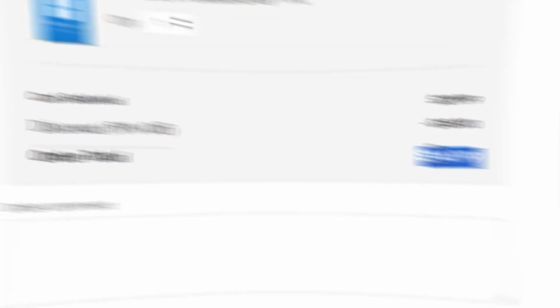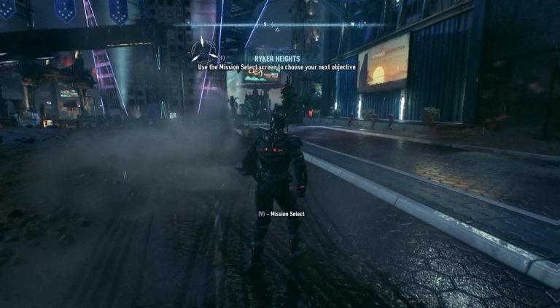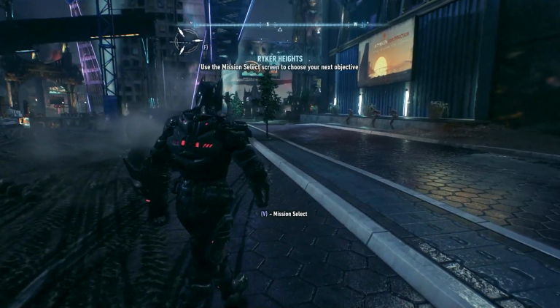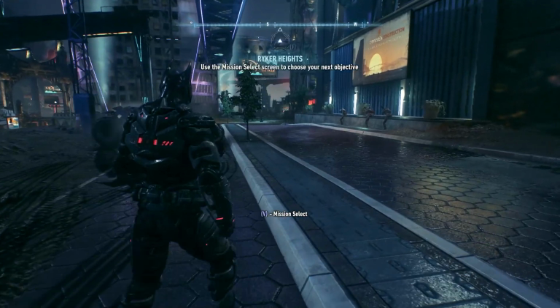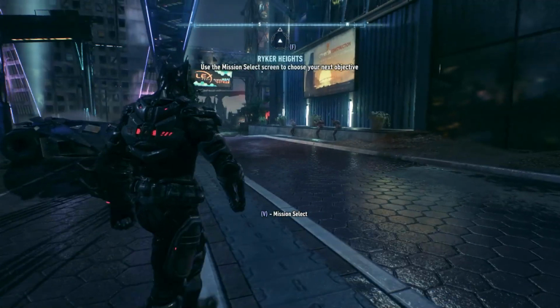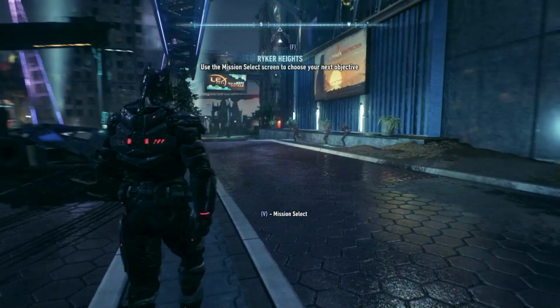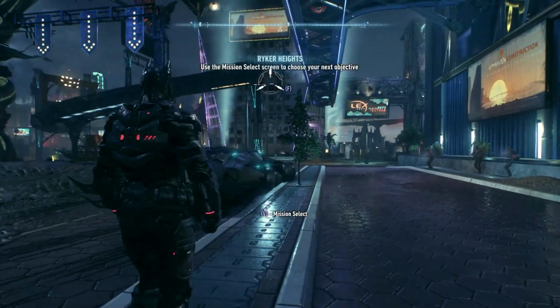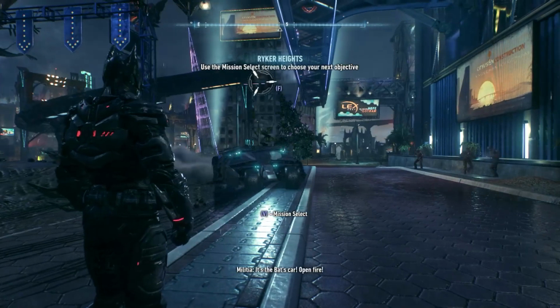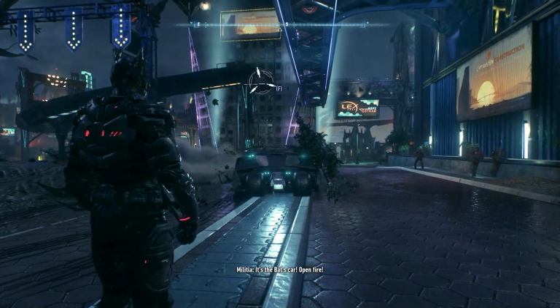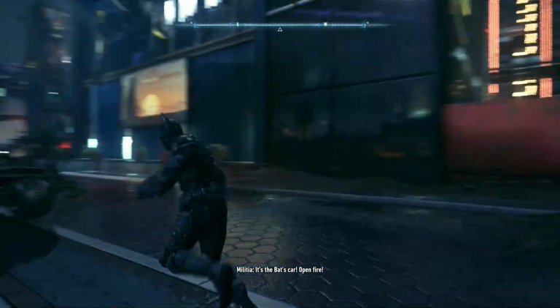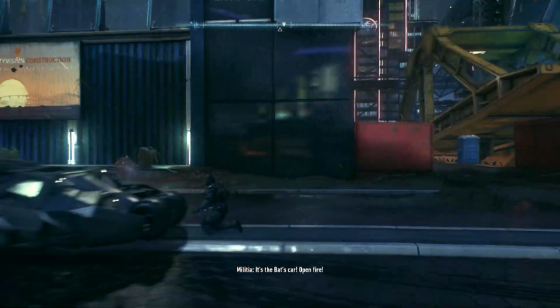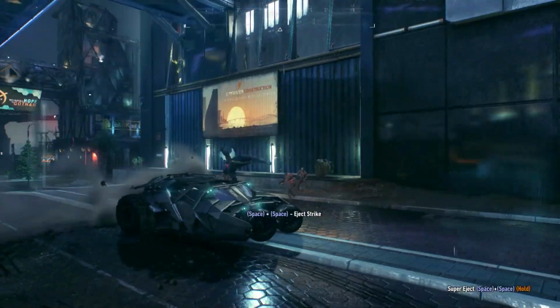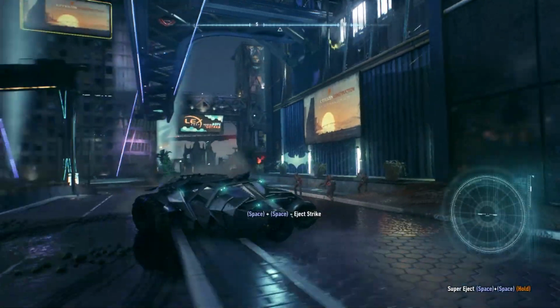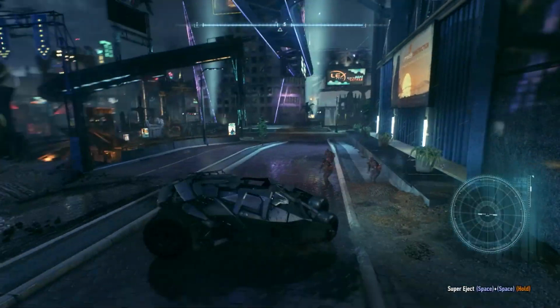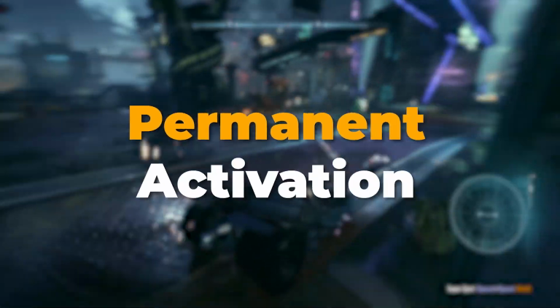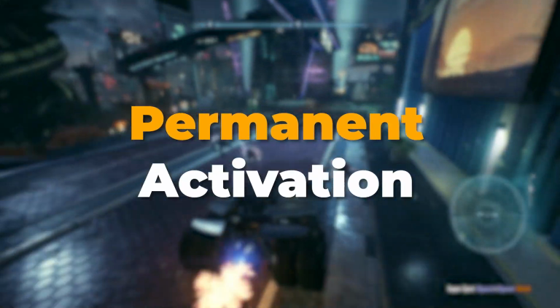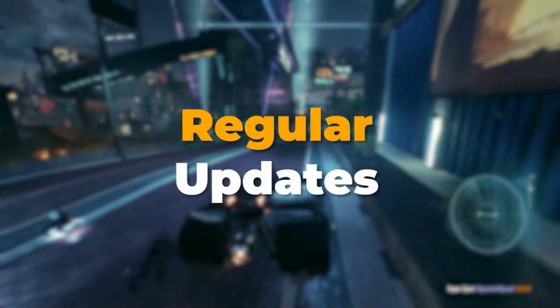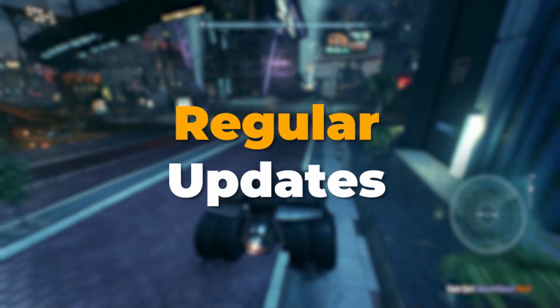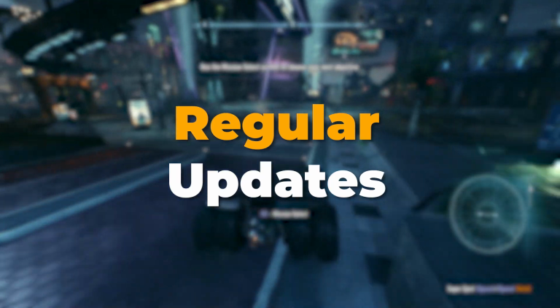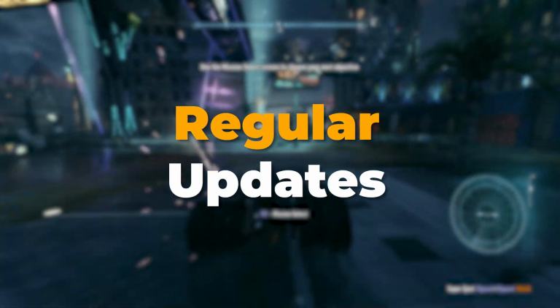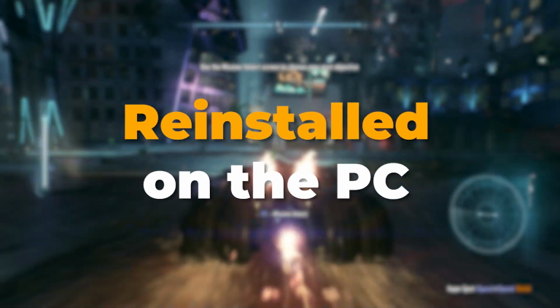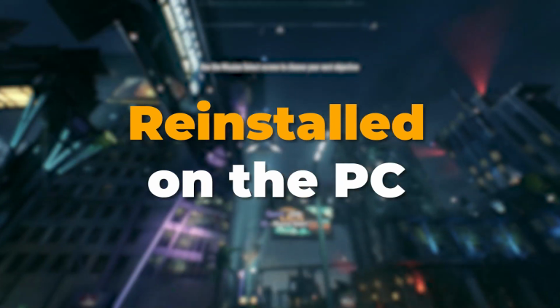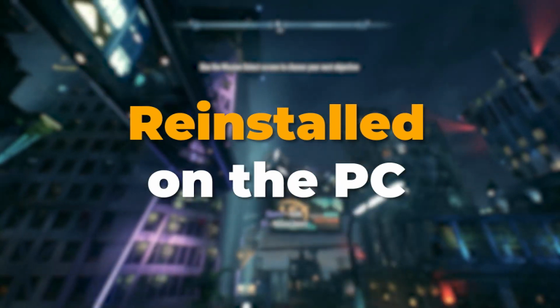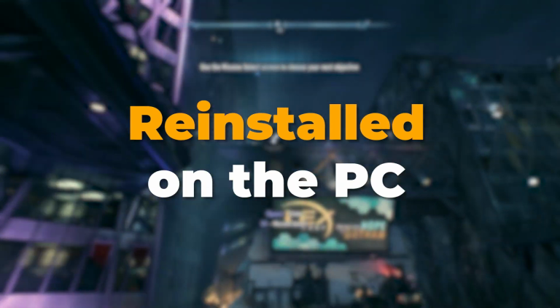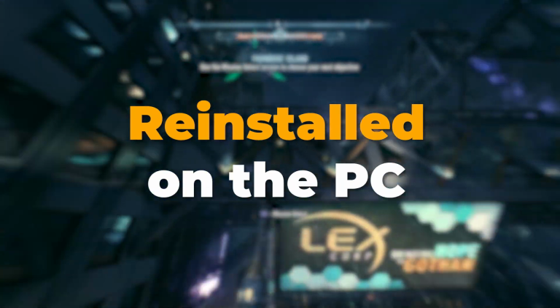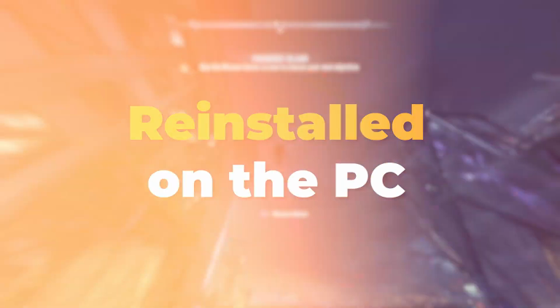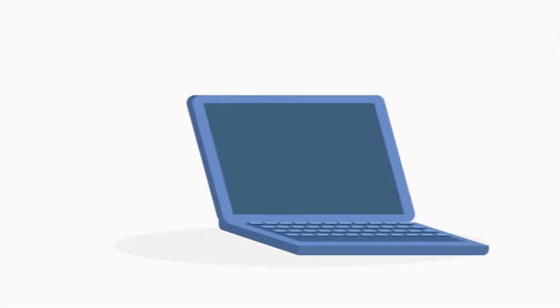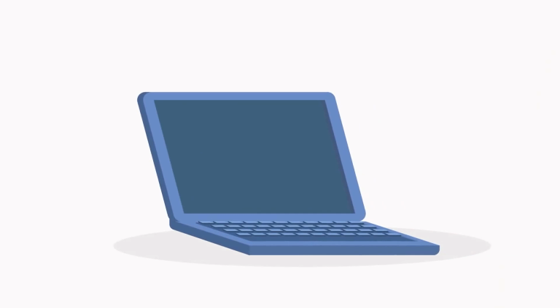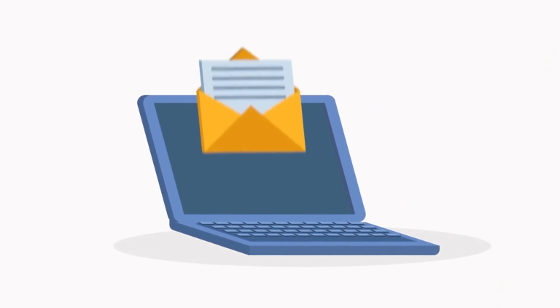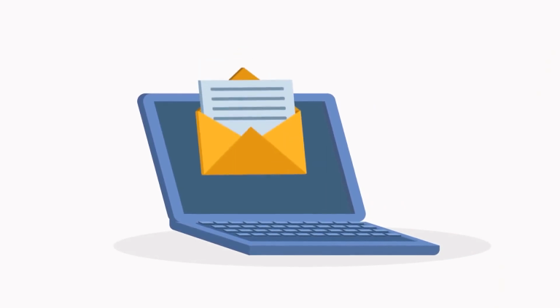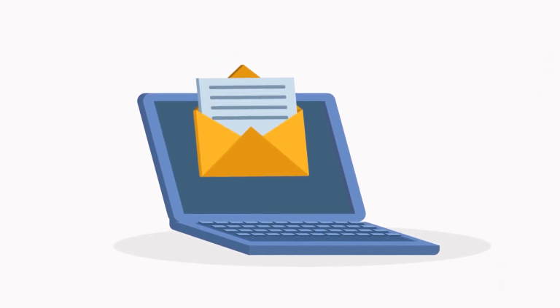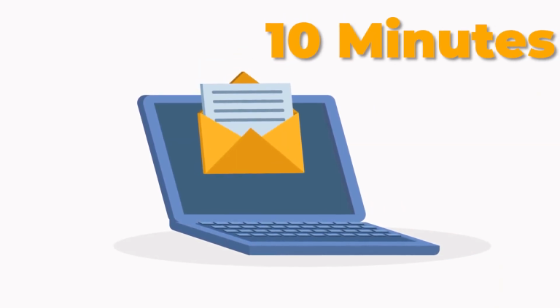The important thing about this website is that the licenses are genuine — no trial or volume keys. They come with permanent activation, receive regular updates, and can be reinstalled on the same PC as needed. You'll get your key via email within about 10 minutes.